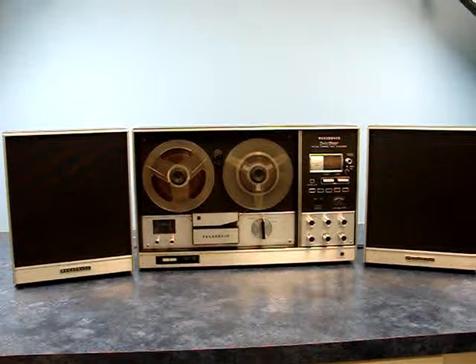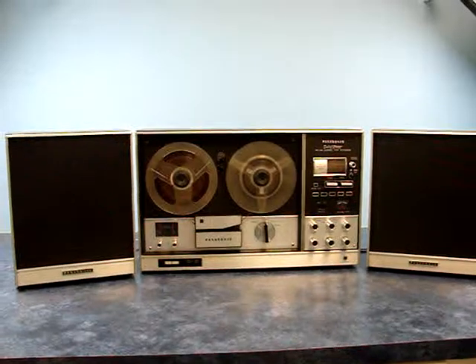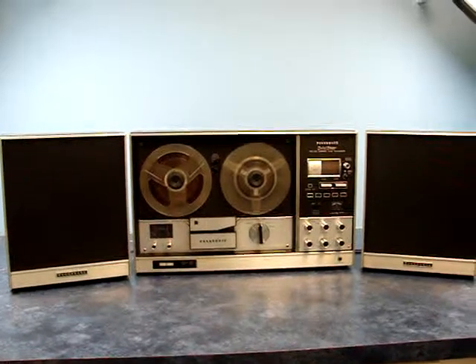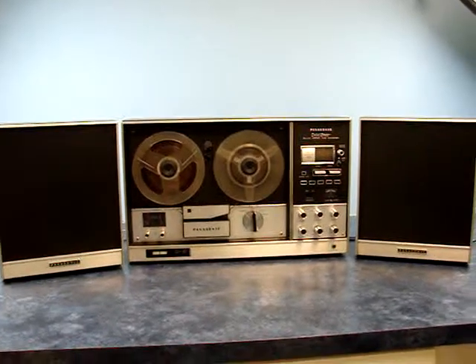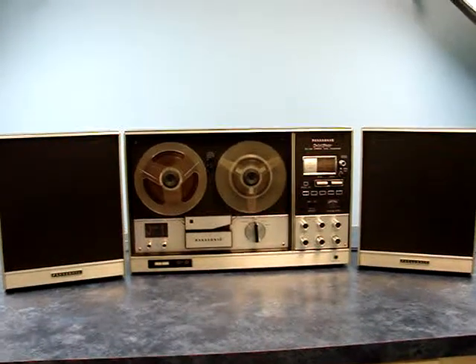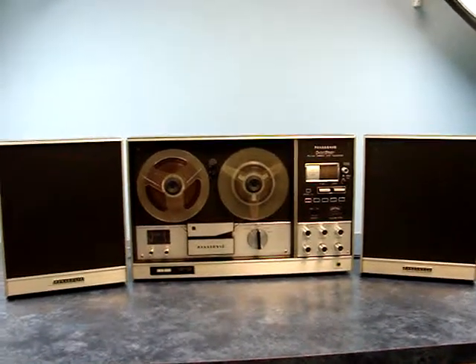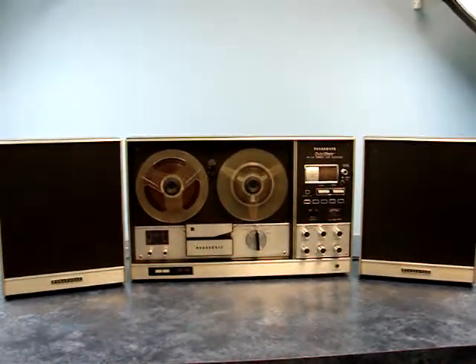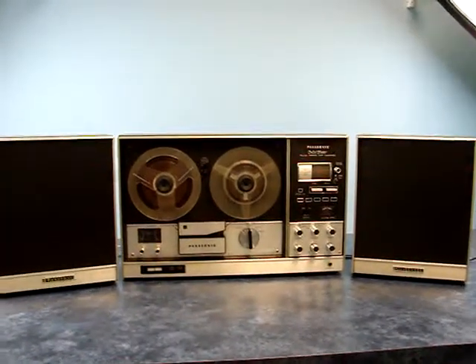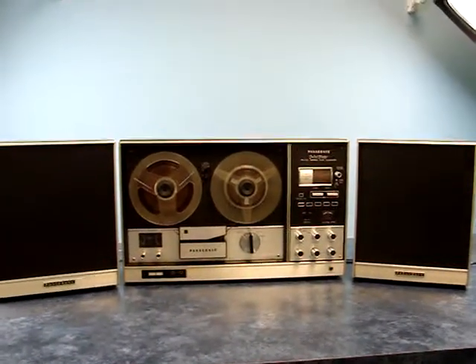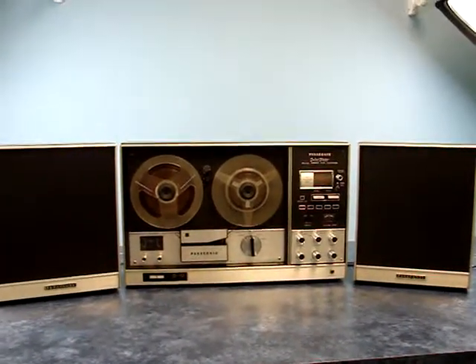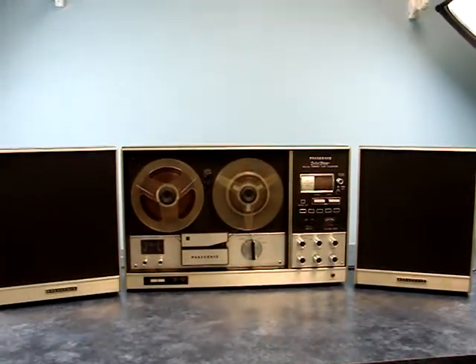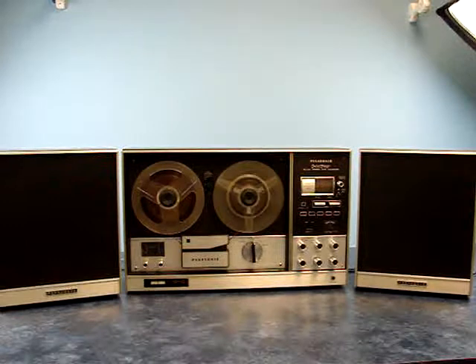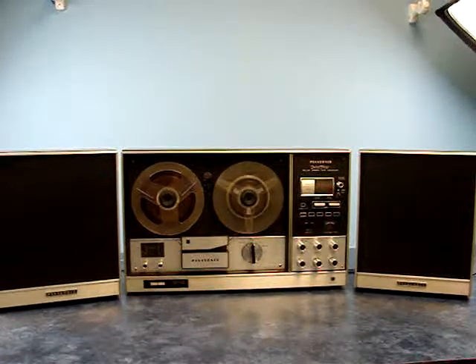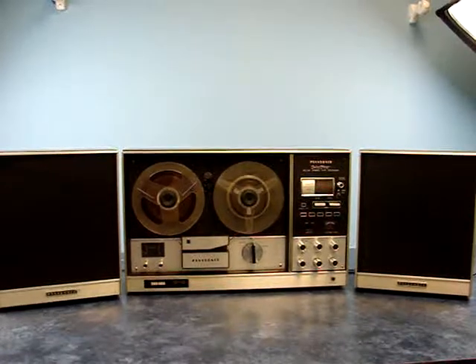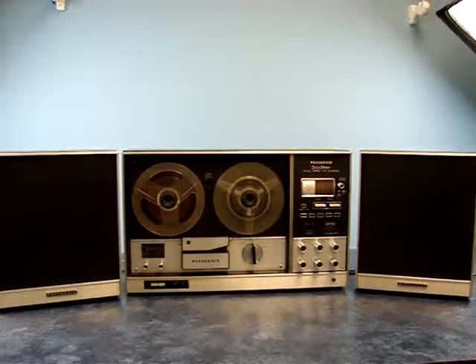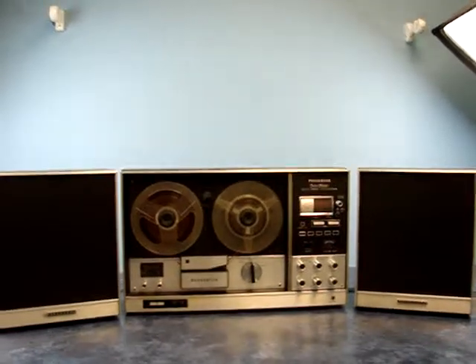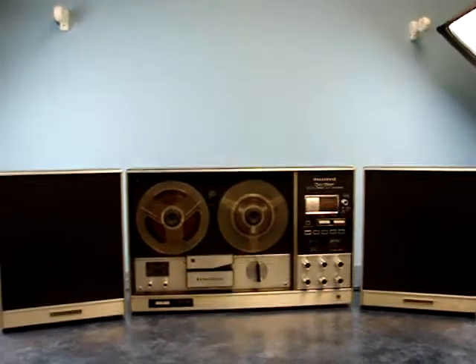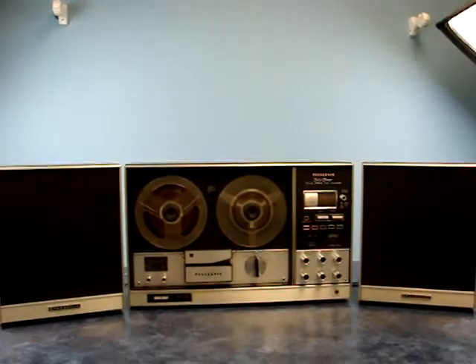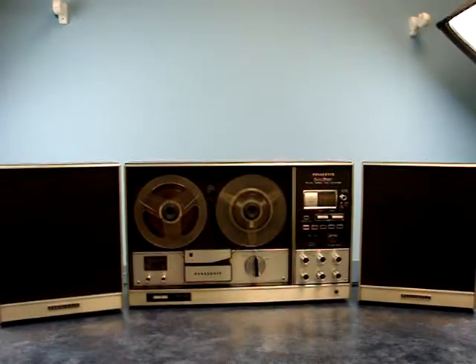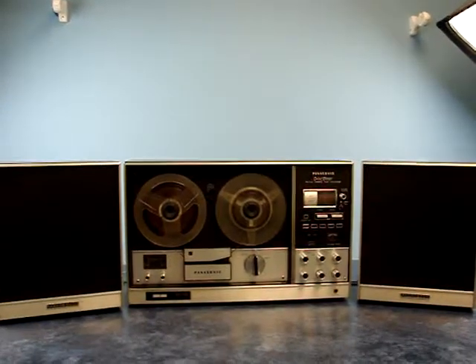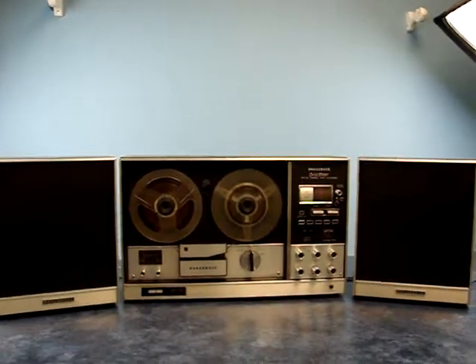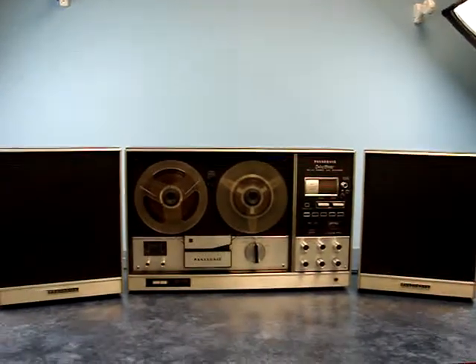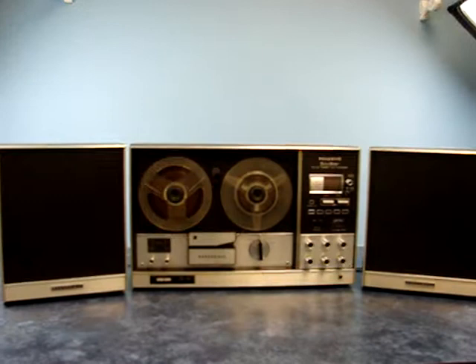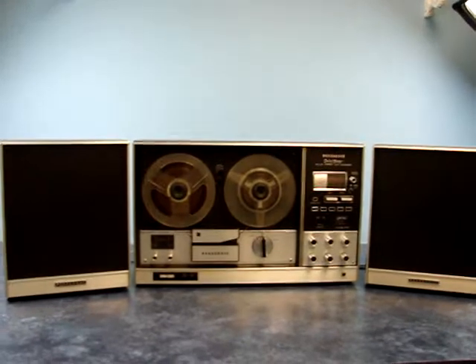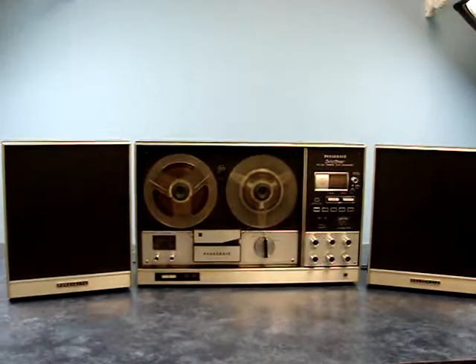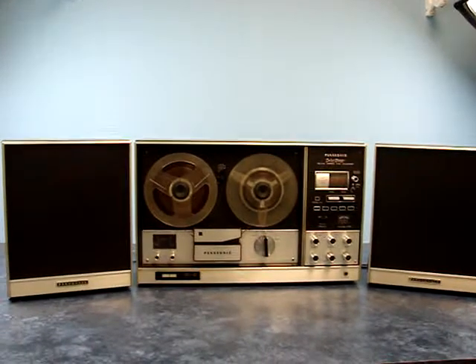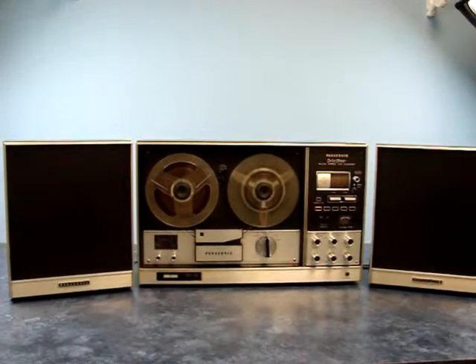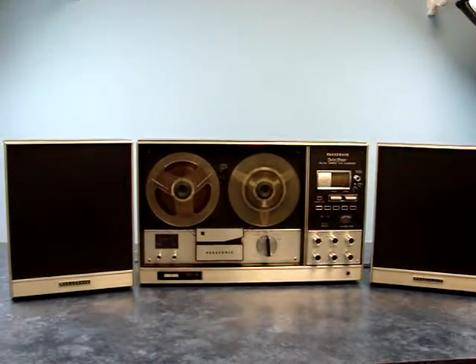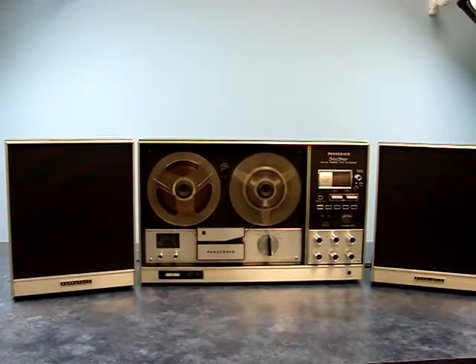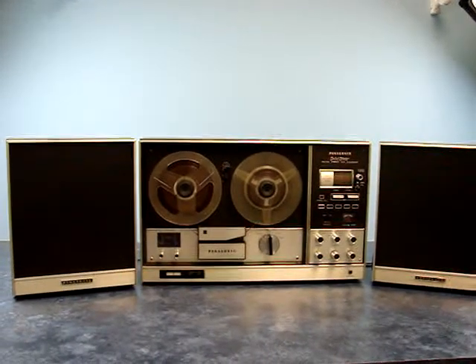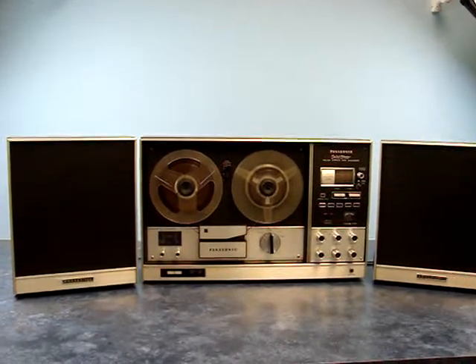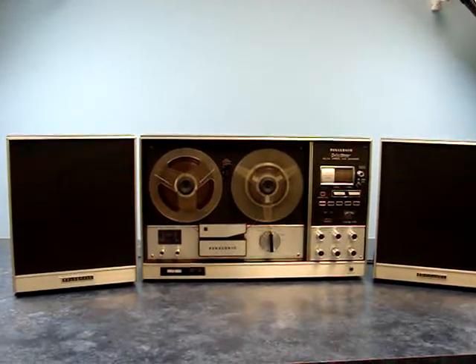Hi, this is Vince from Auction Bay and we're here to show you this Panasonic RS-763S in action. This is a reel-to-reel player with a very unique feature — it's got an AM-FM radio built into it there on the right-hand side.